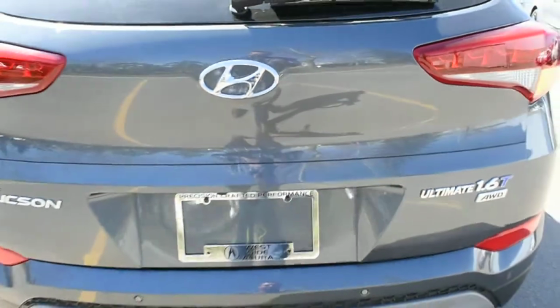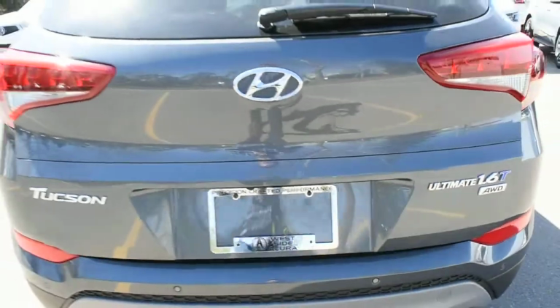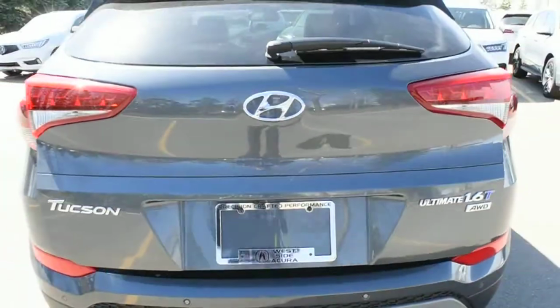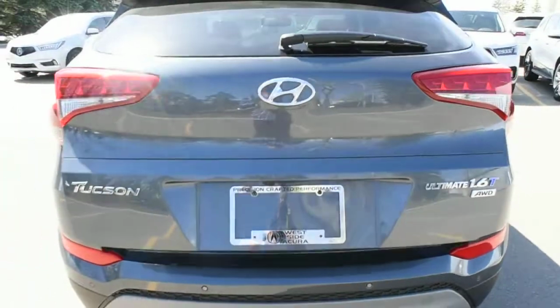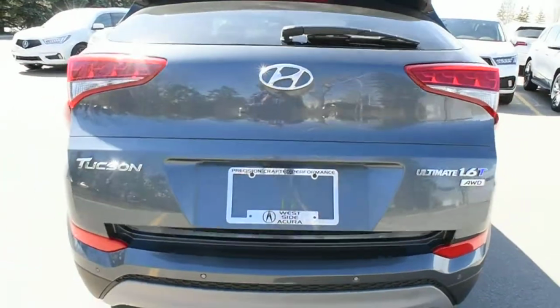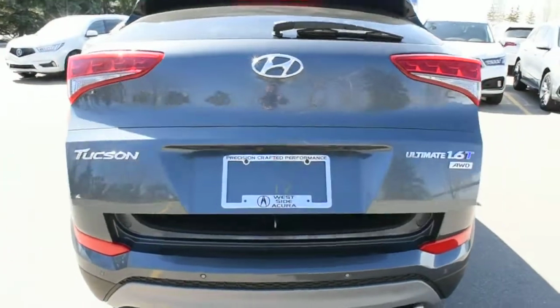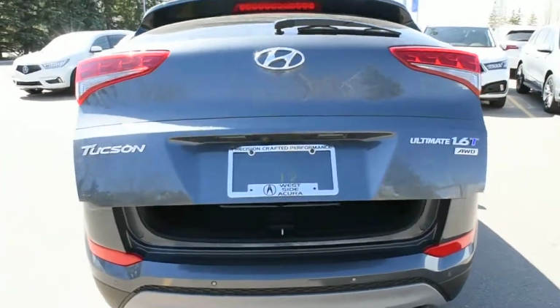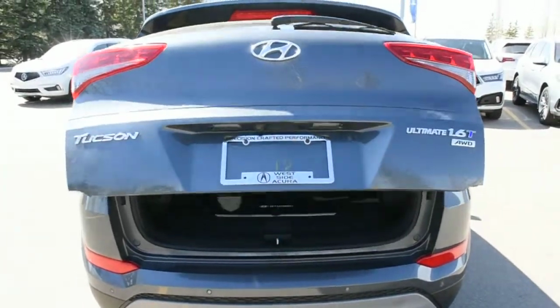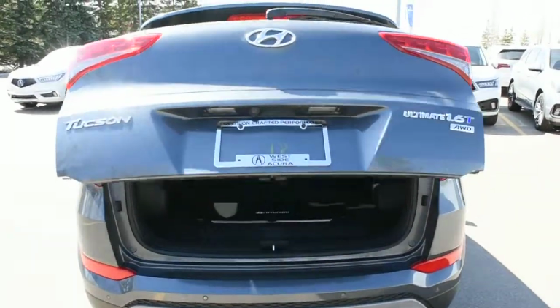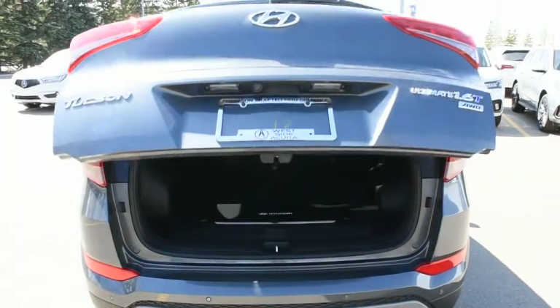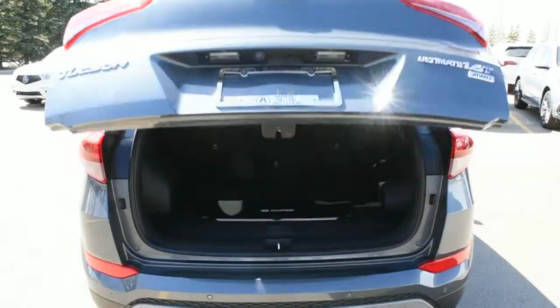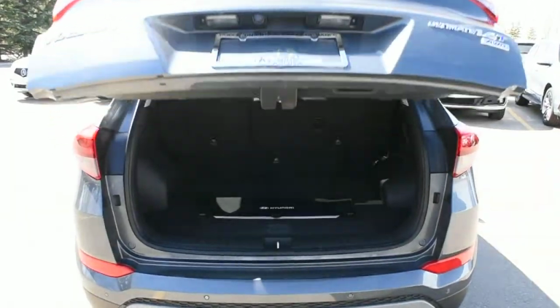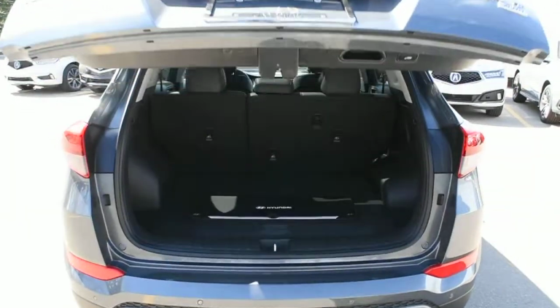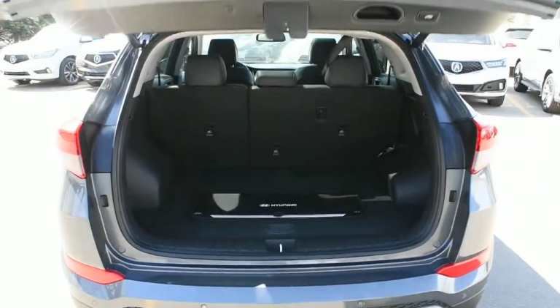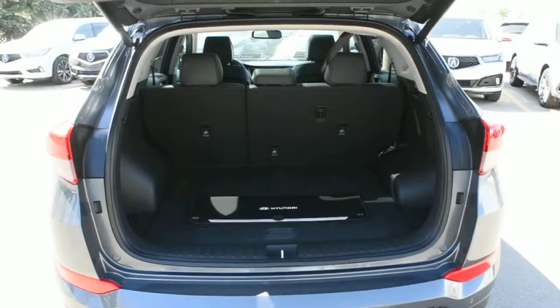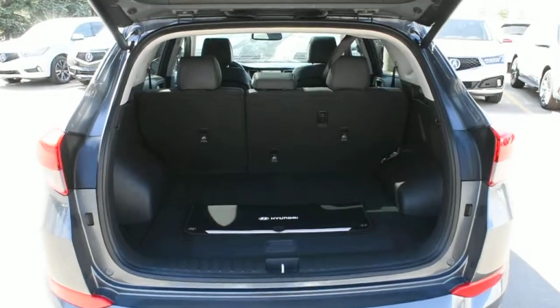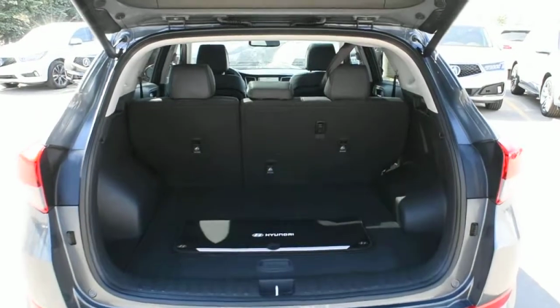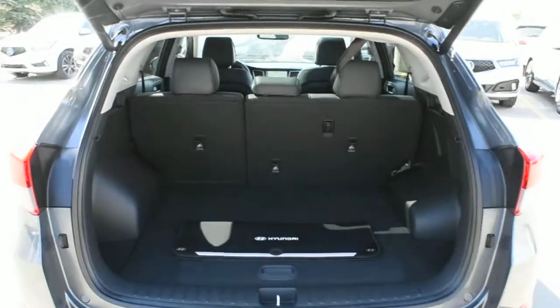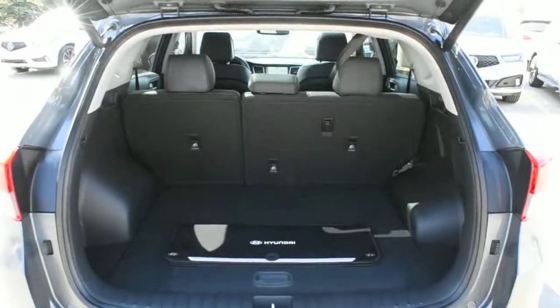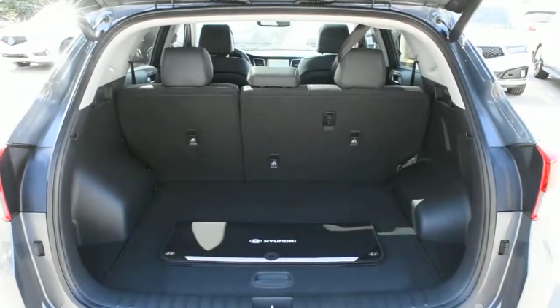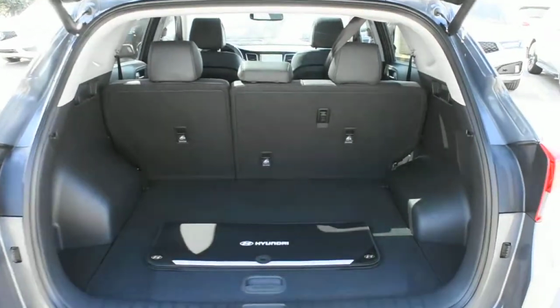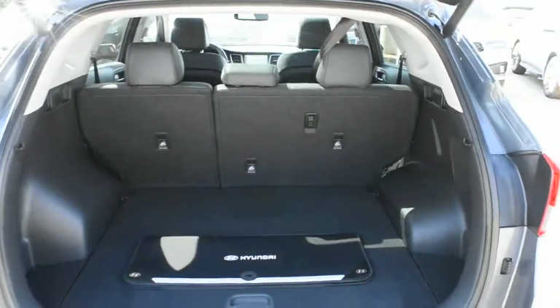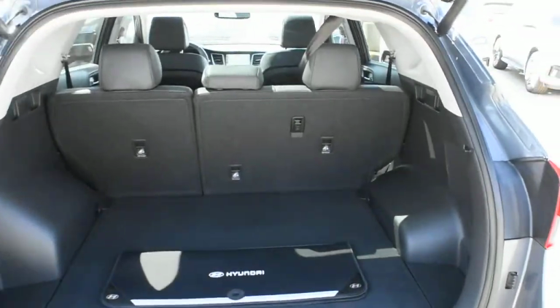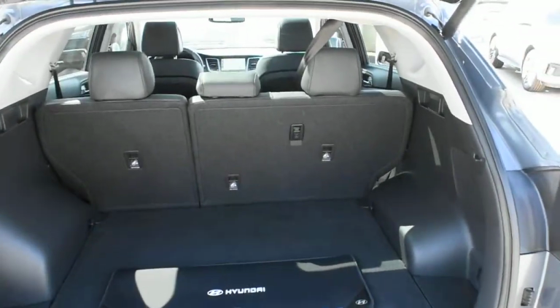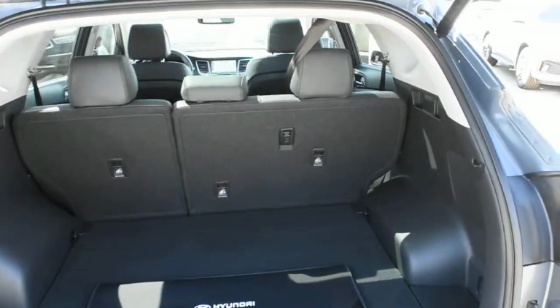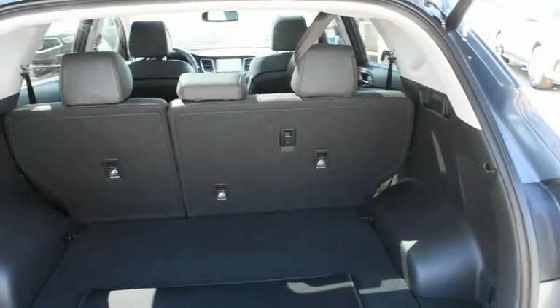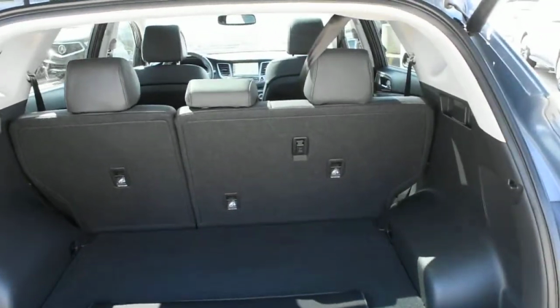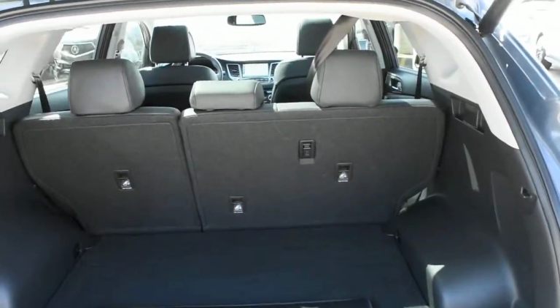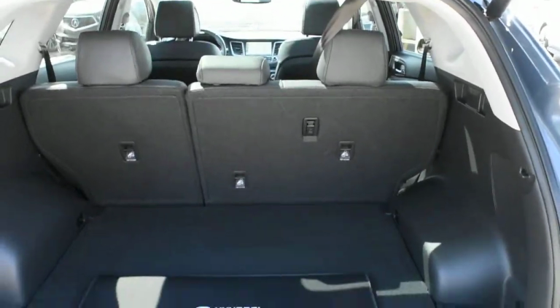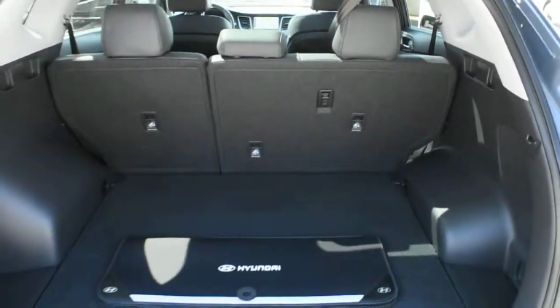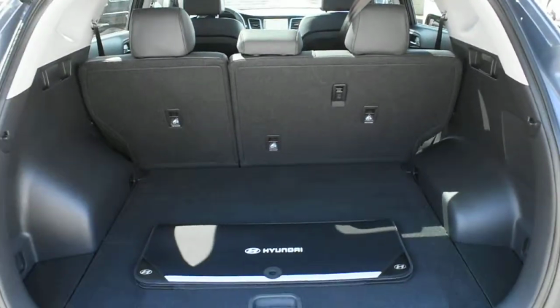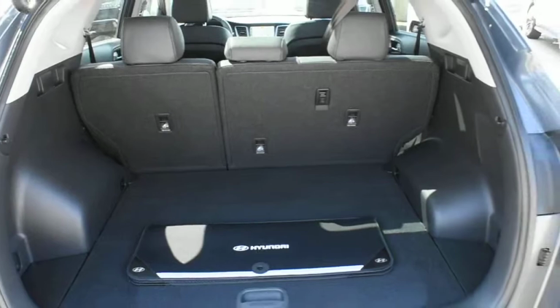Opening the lift gate here, it does come power adjustable. For your rear cargo area you do have your folding flat second row seating for increased cargo capacity.